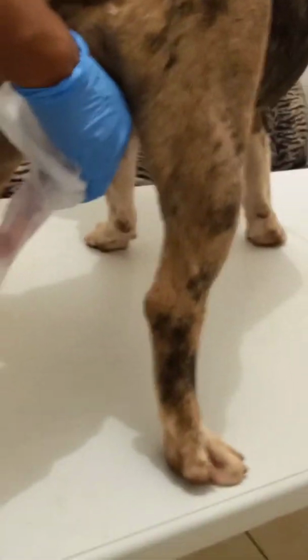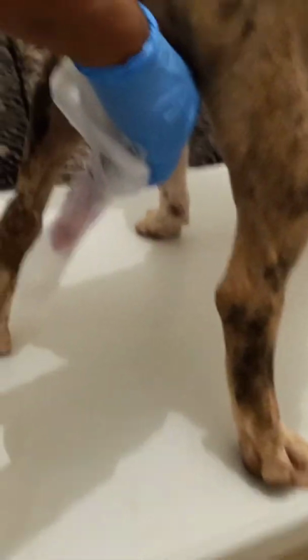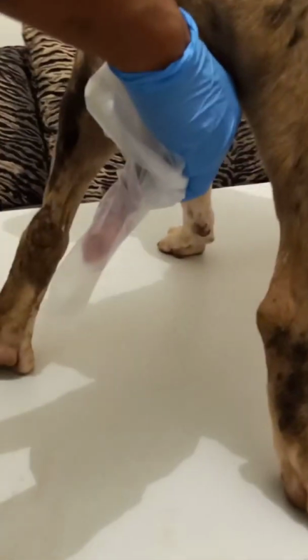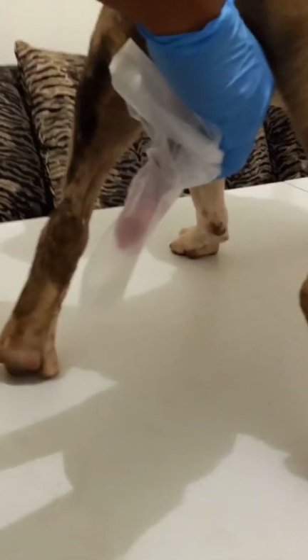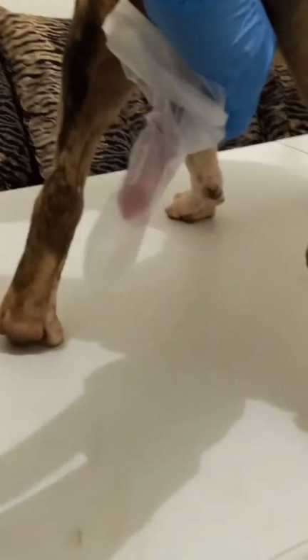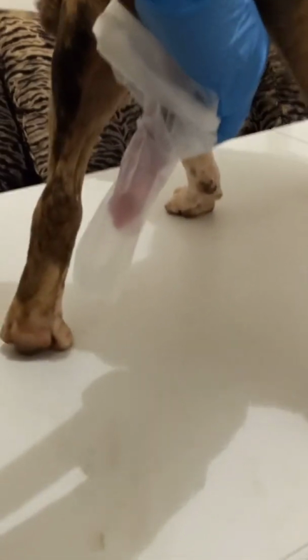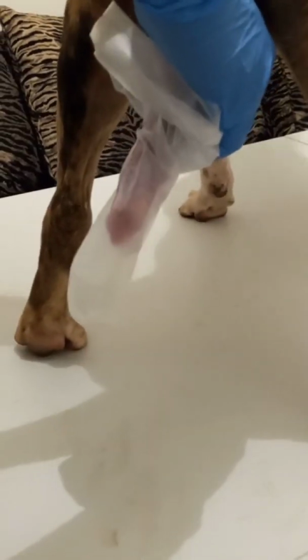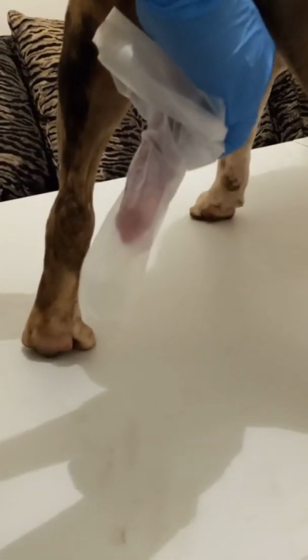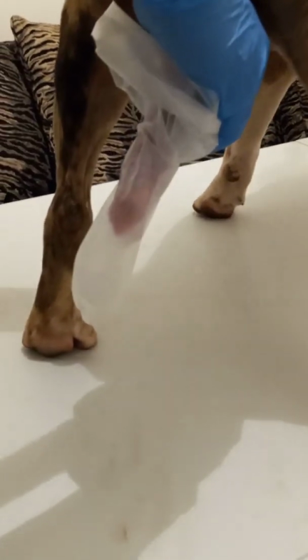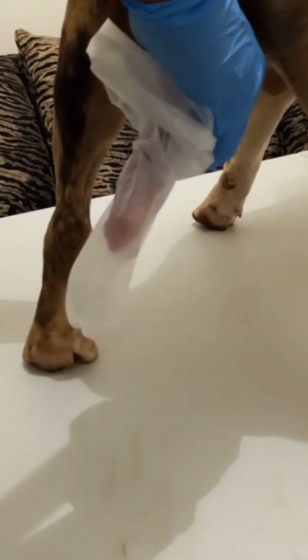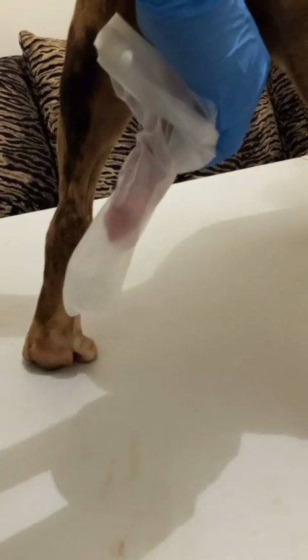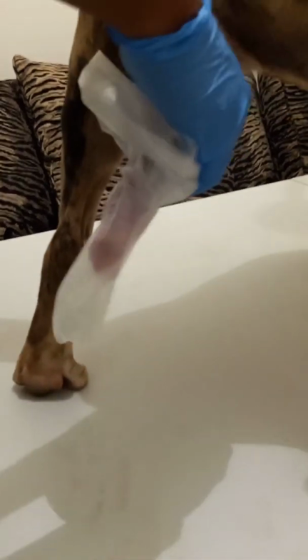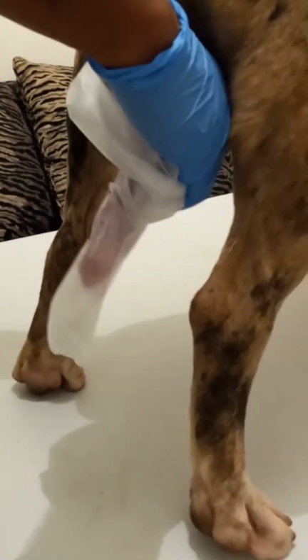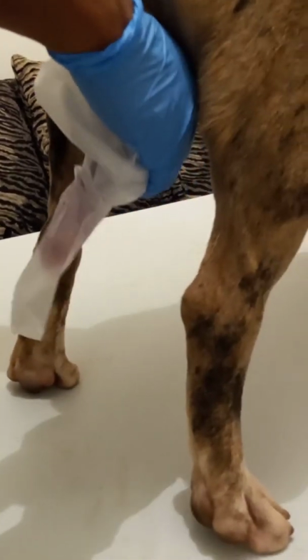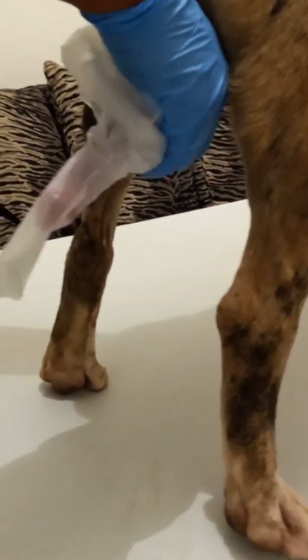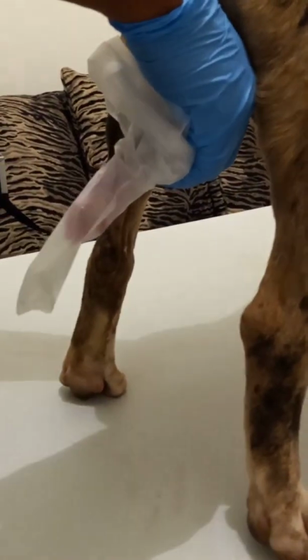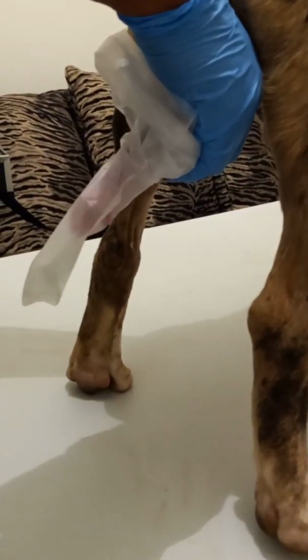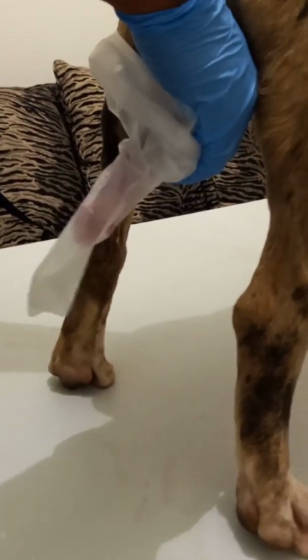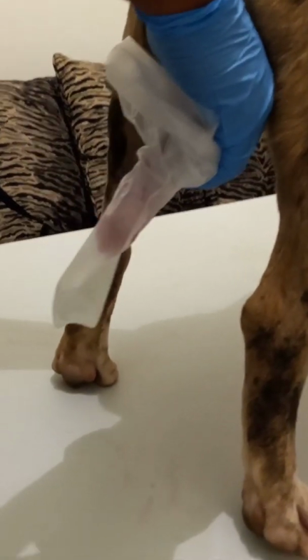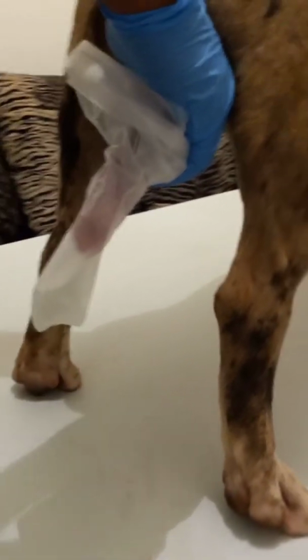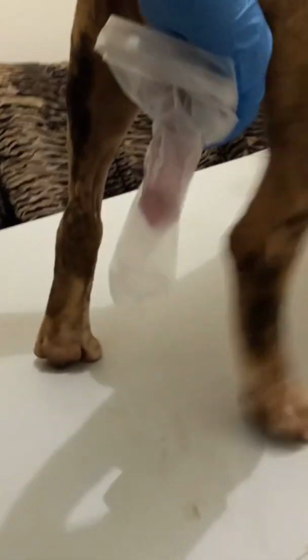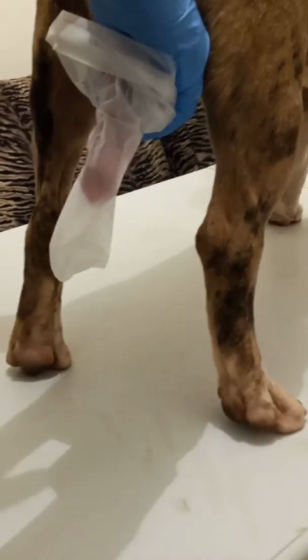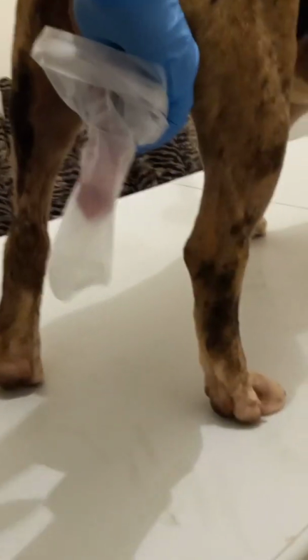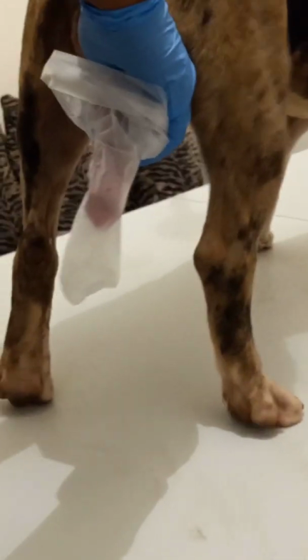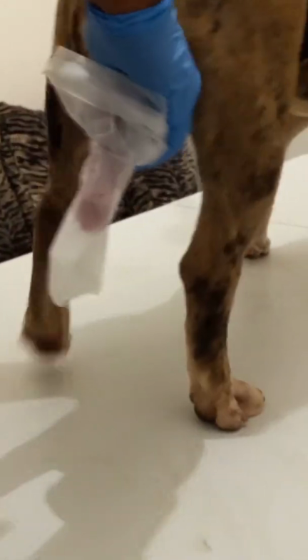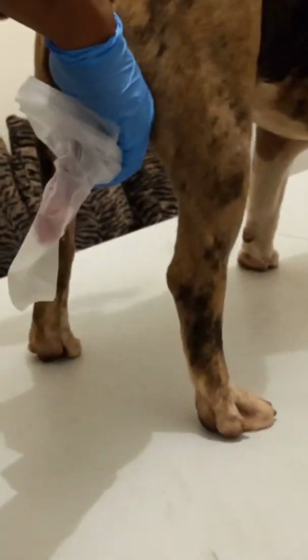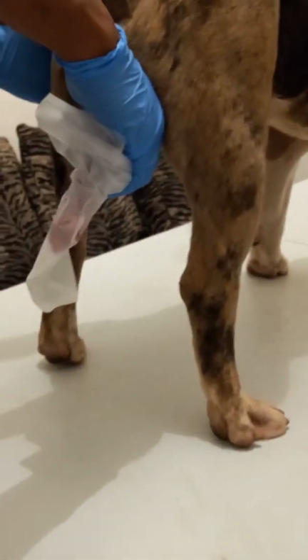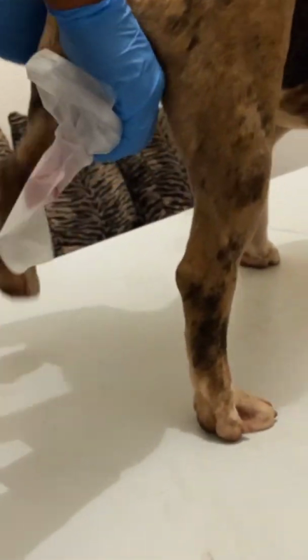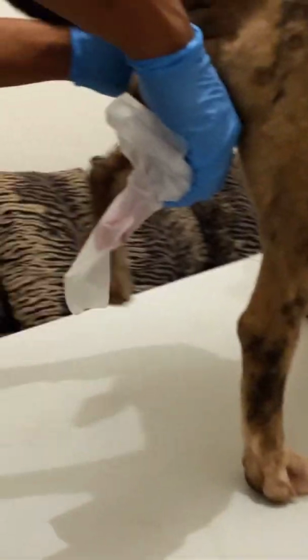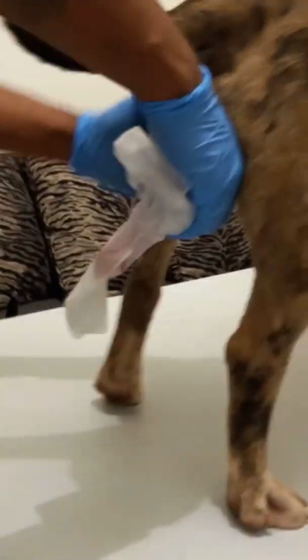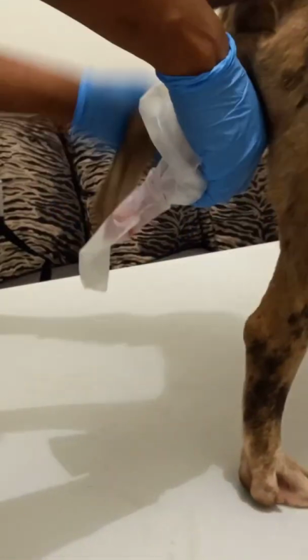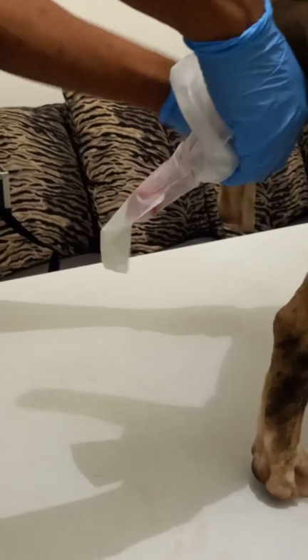Today's video is about concentrating semen for AIs for older dogs that have a lower sperm count. It can work for many reasons — you can also use it for shipping purposes, which is covered in my last video.